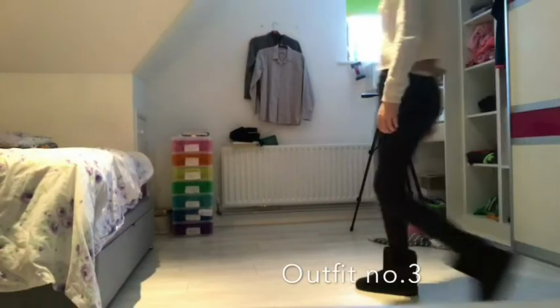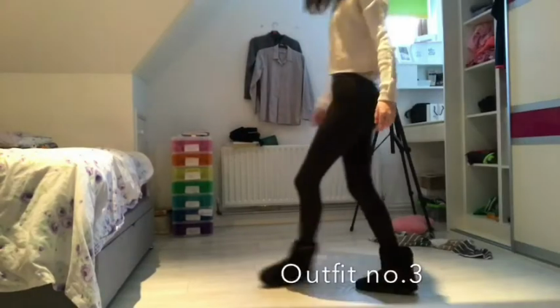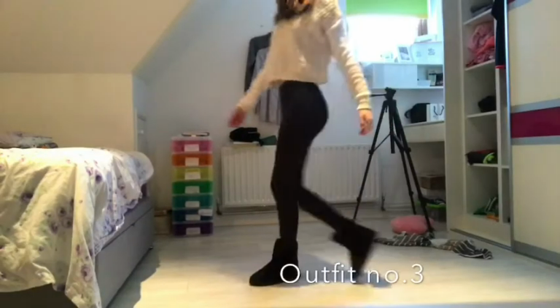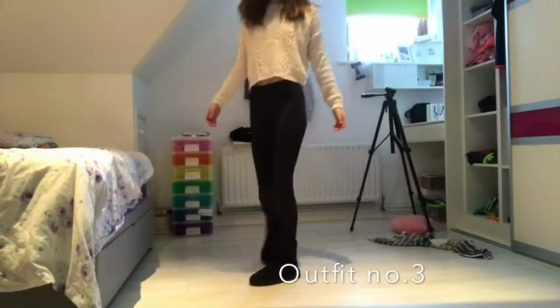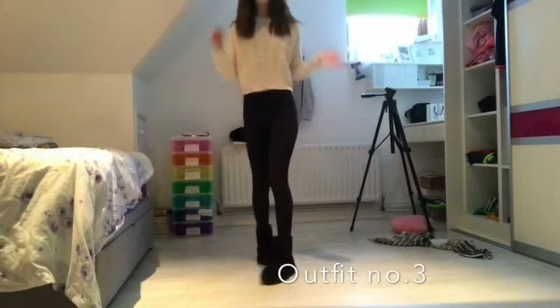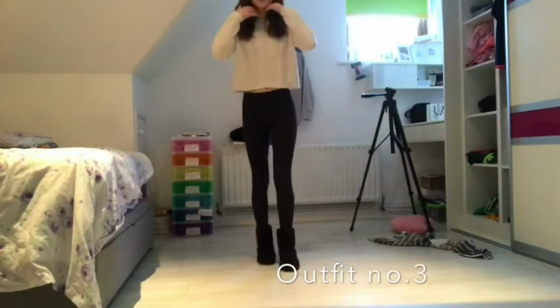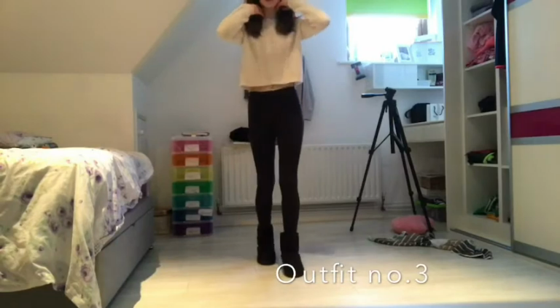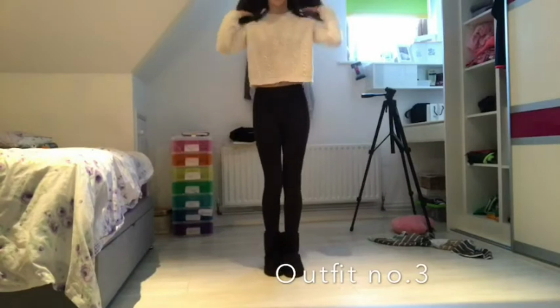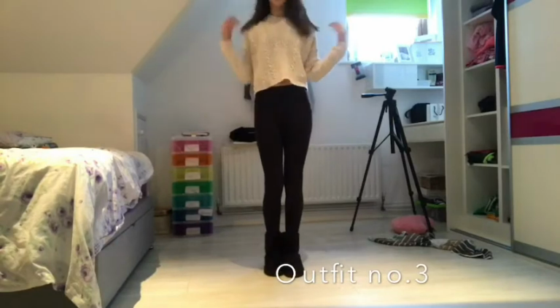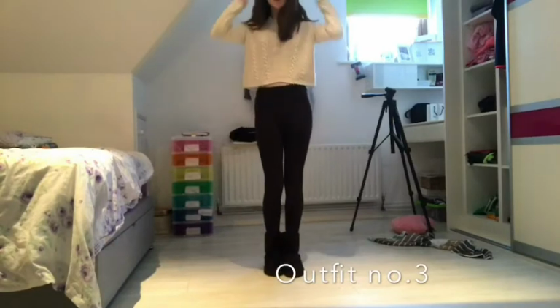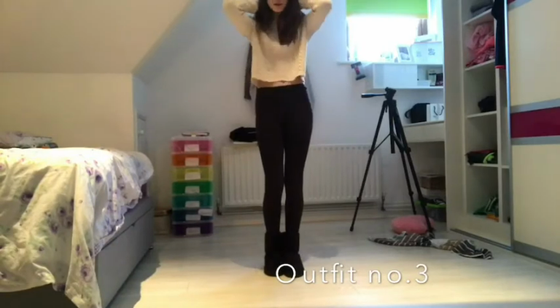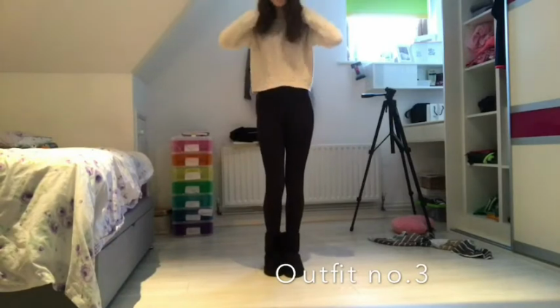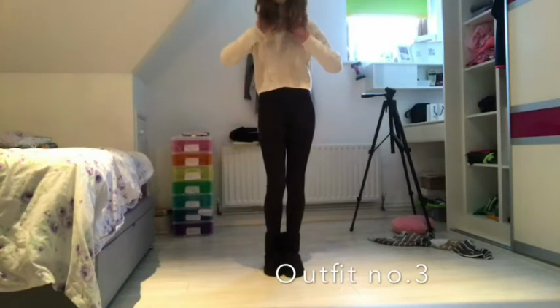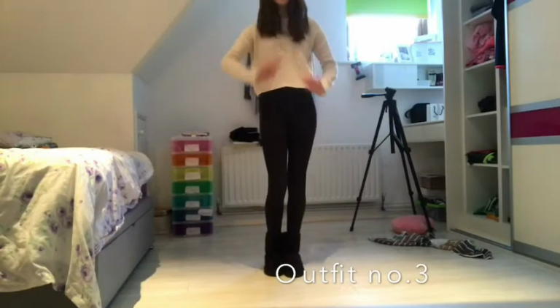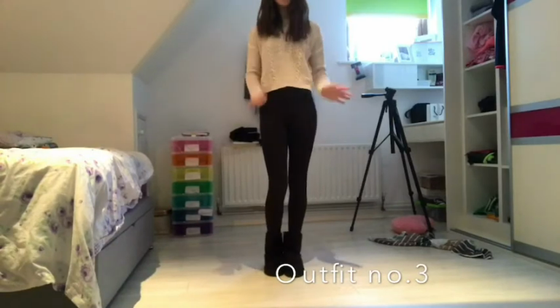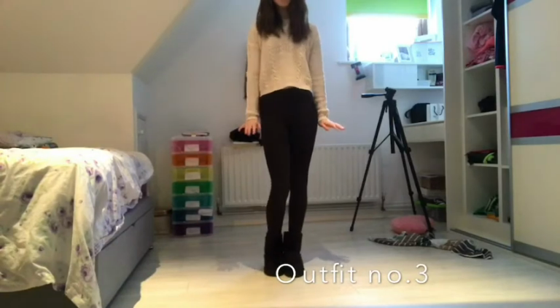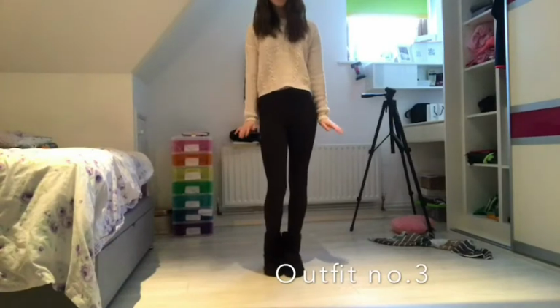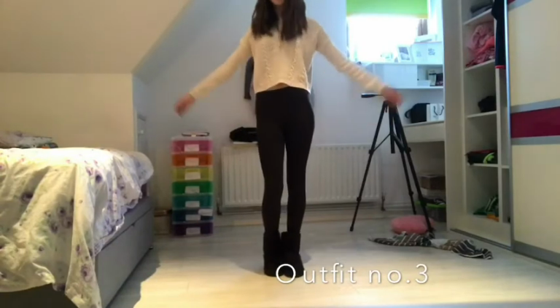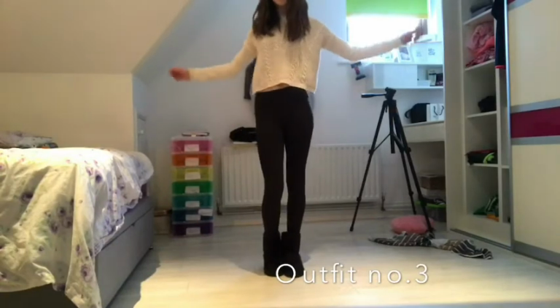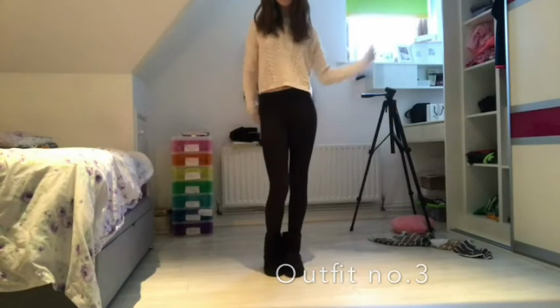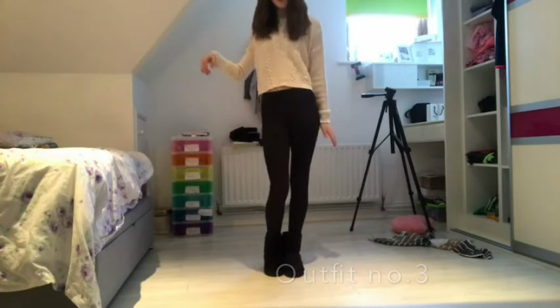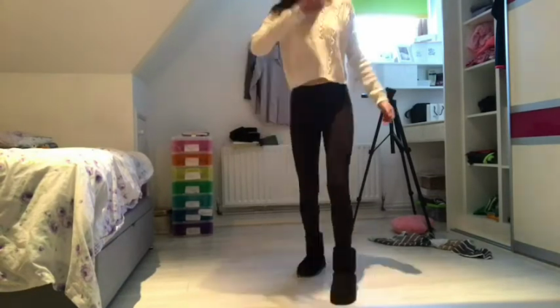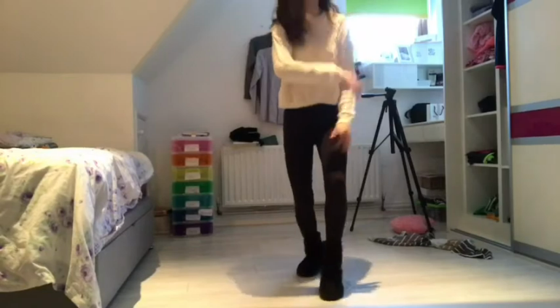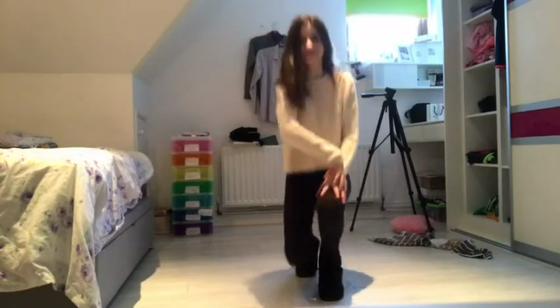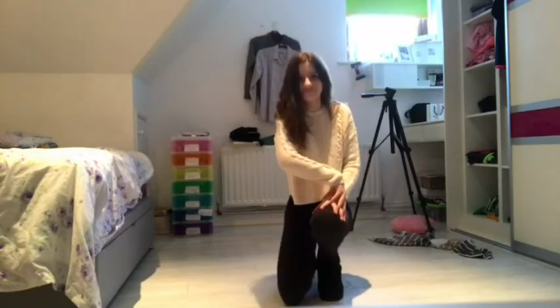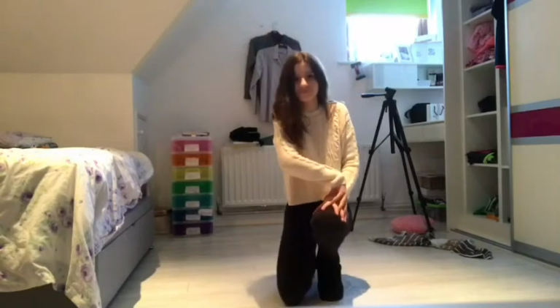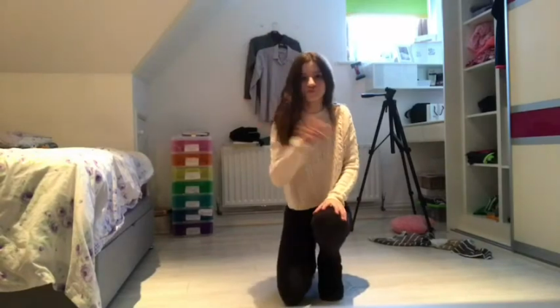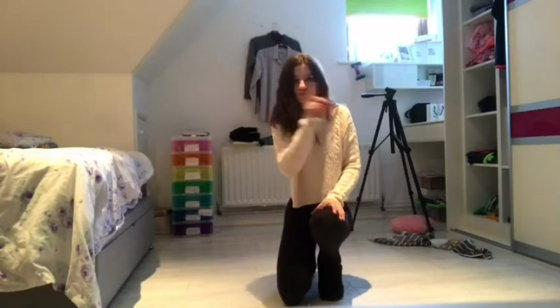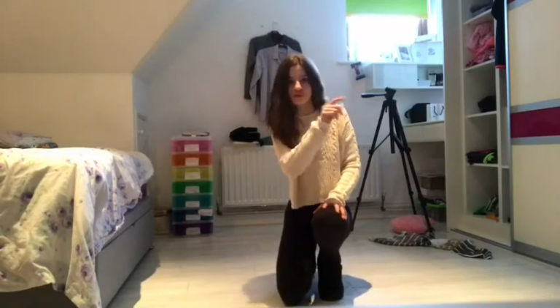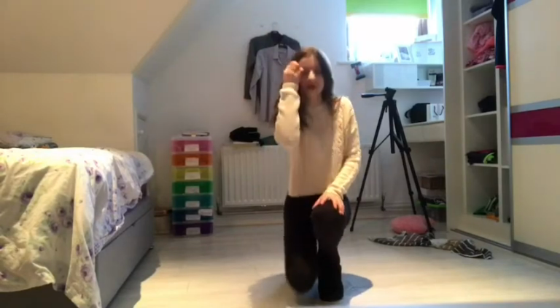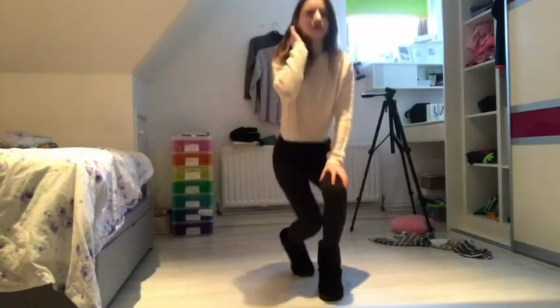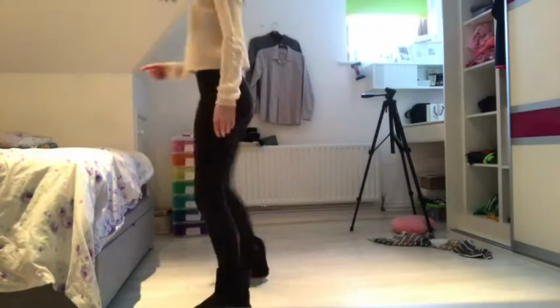This outfit is for the casual style and it is Penny's boots, Penny's leggings and a Penny's top. So I guess you could say I was going for the Primark look.